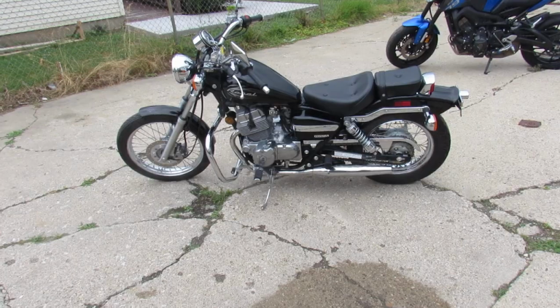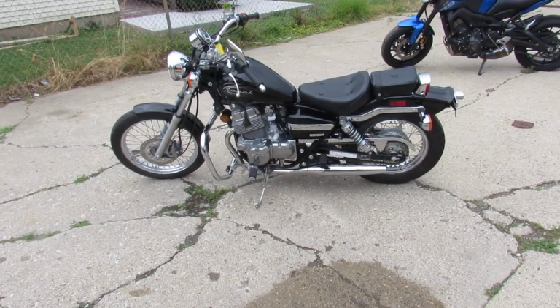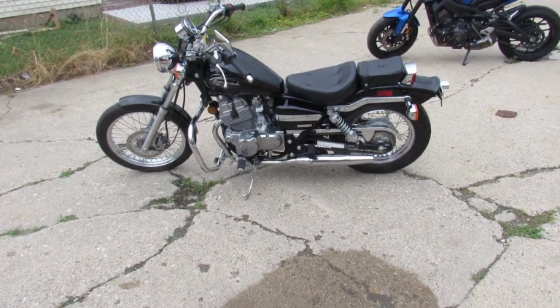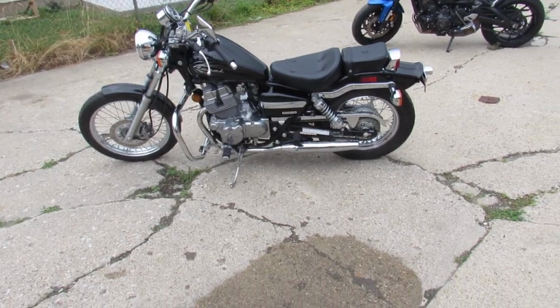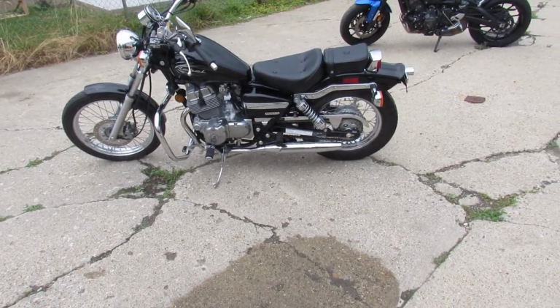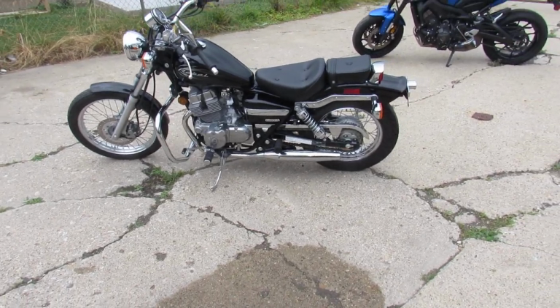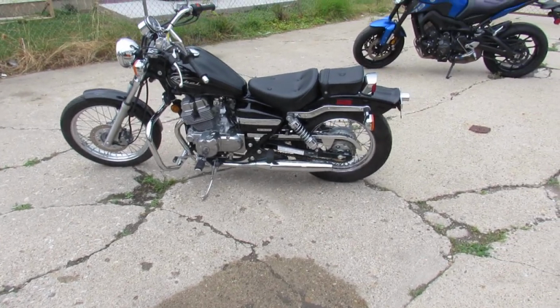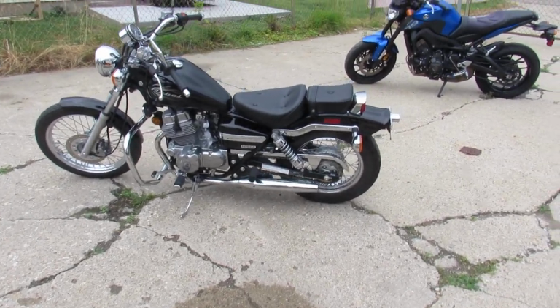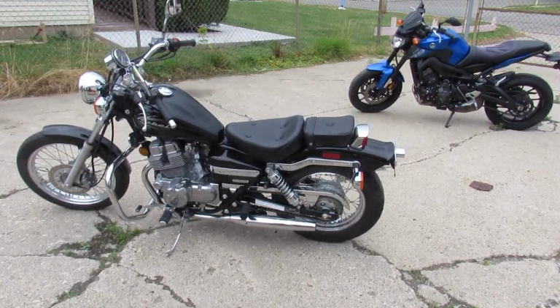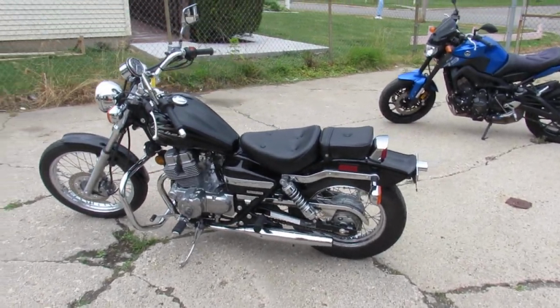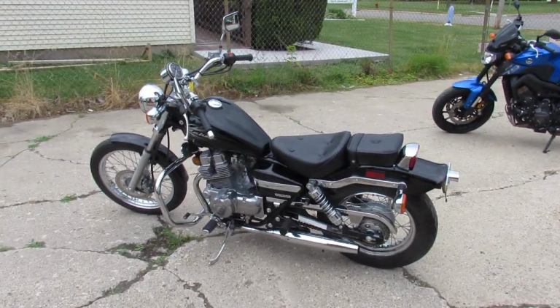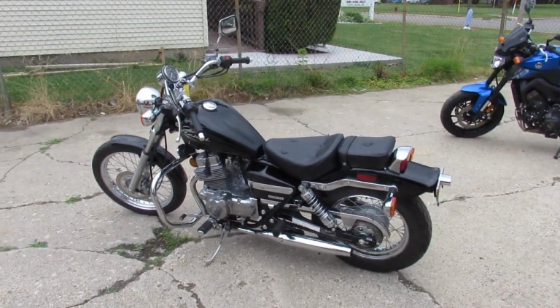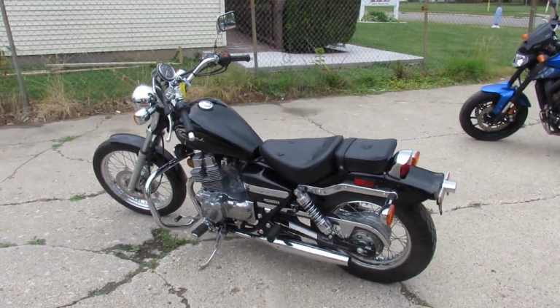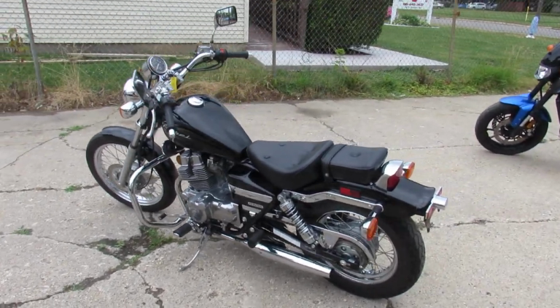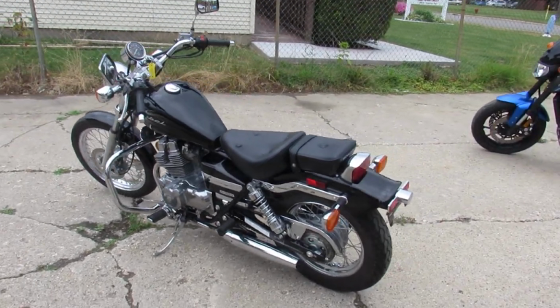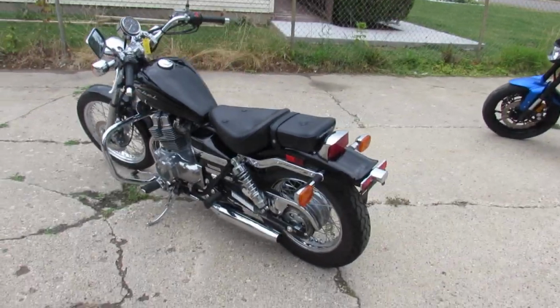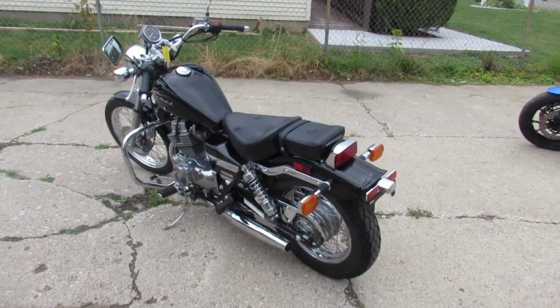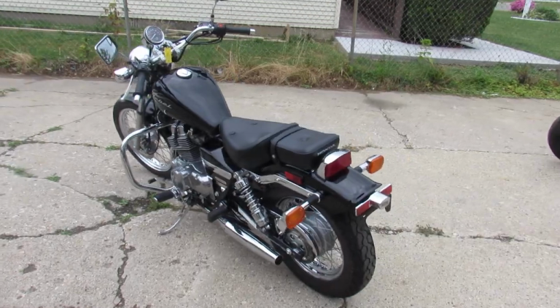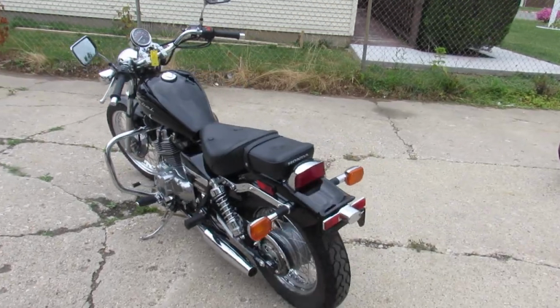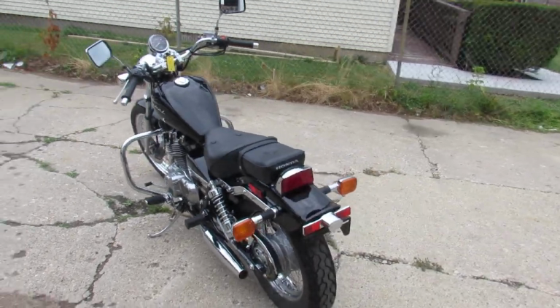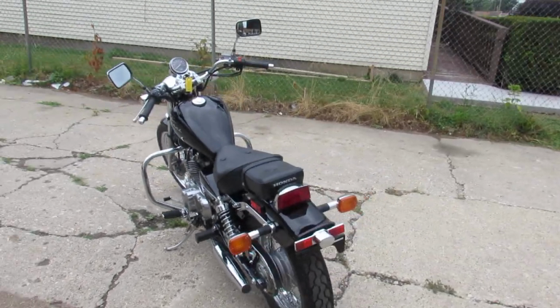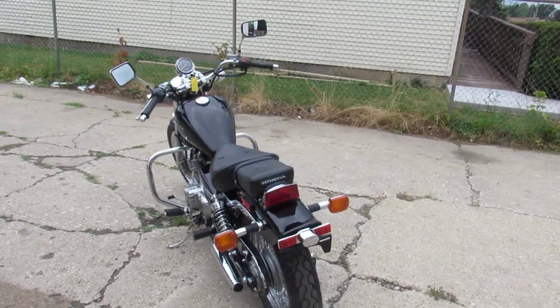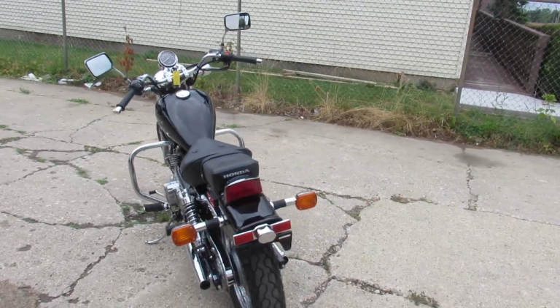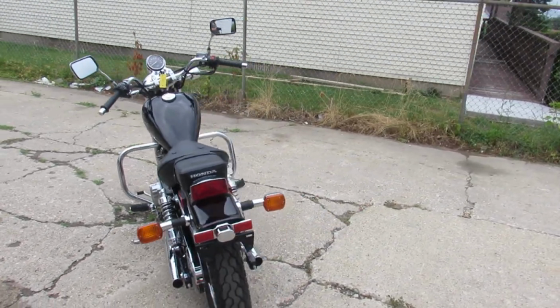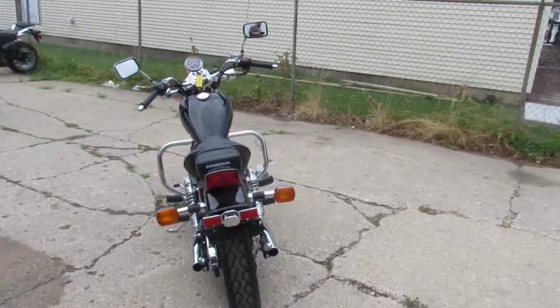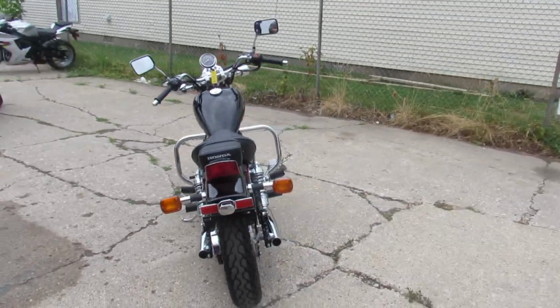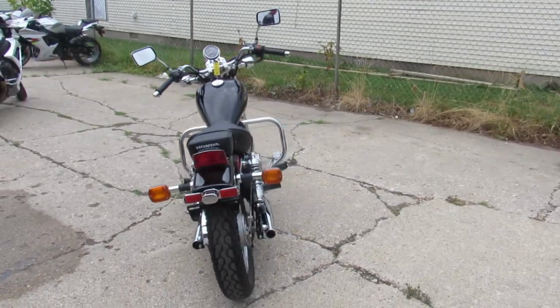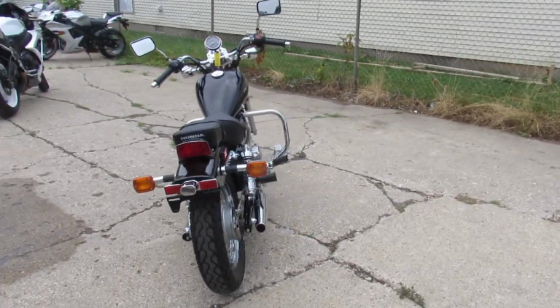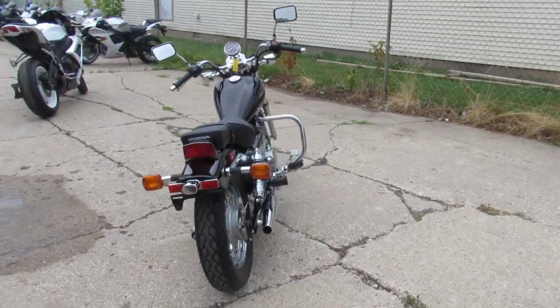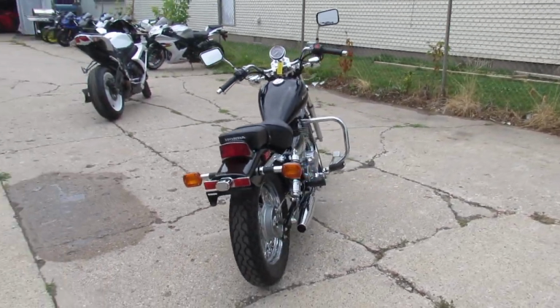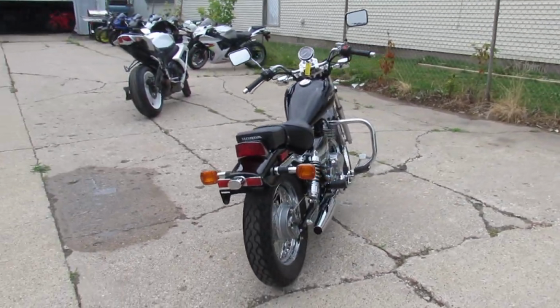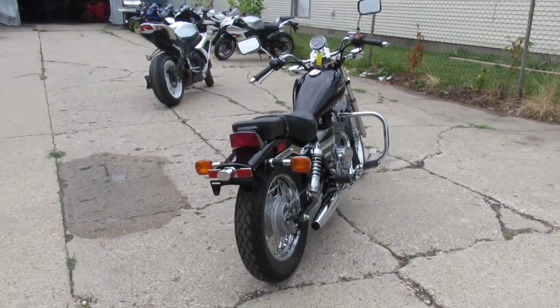Hey fellas, anybody looking for a nice cruiser? We got them here at Approval Power Sports. We've got over 500 used bikes, guaranteed financing, we've got lease programs on our Harleys, out of state financing, nationwide shipping.